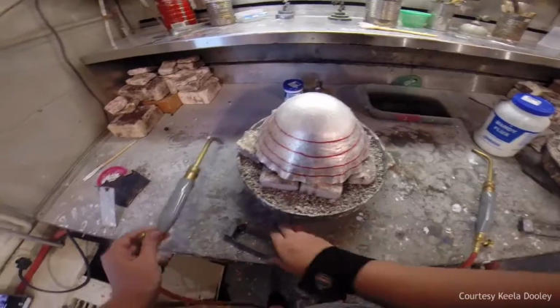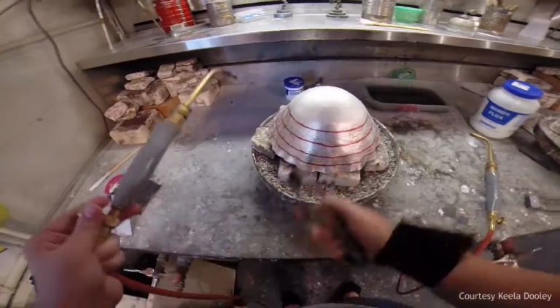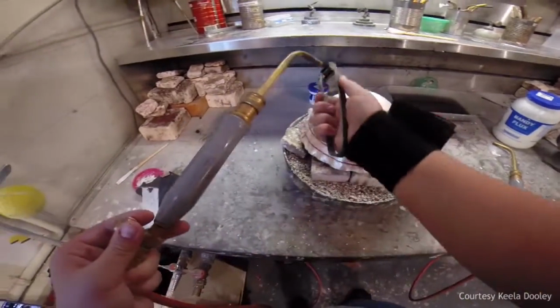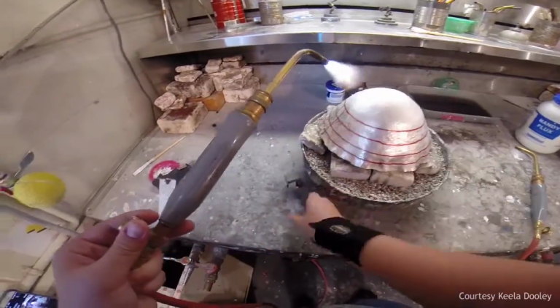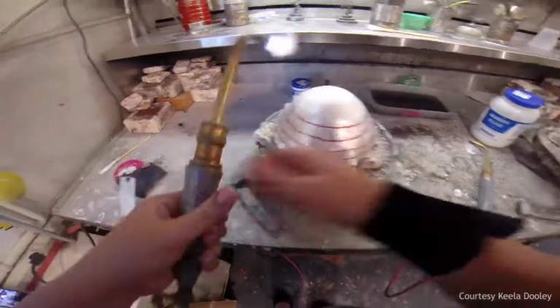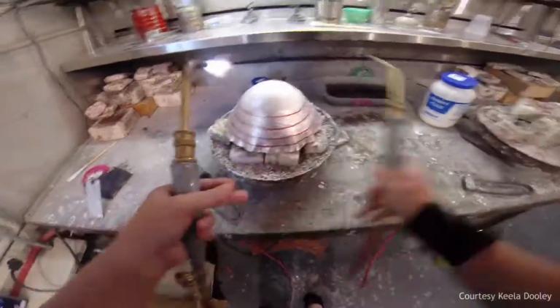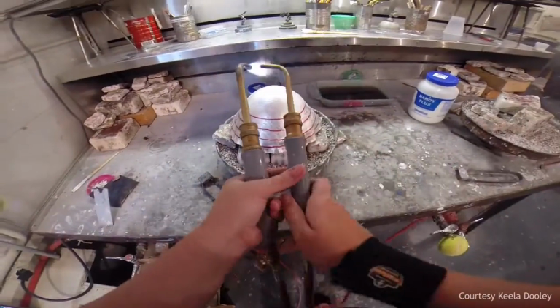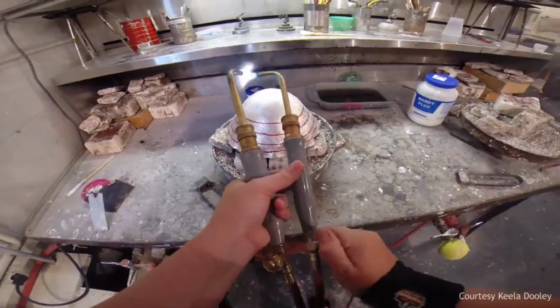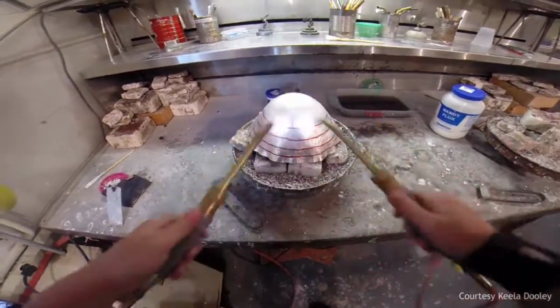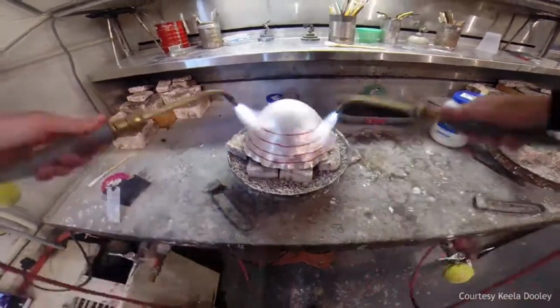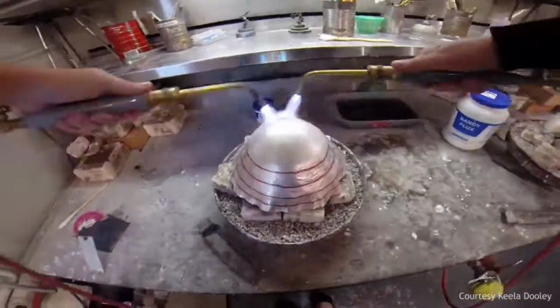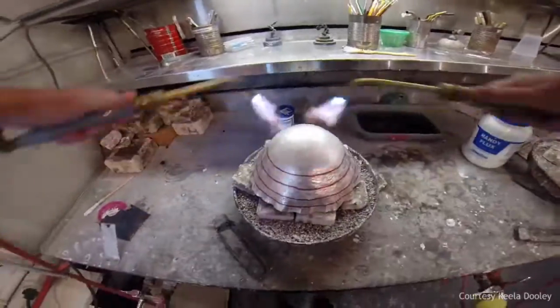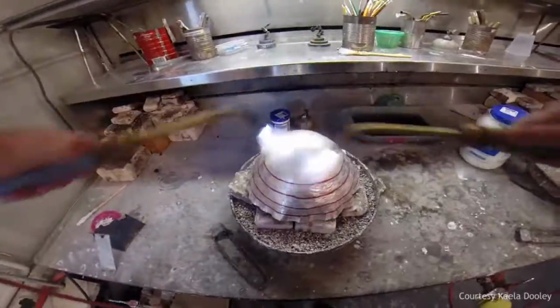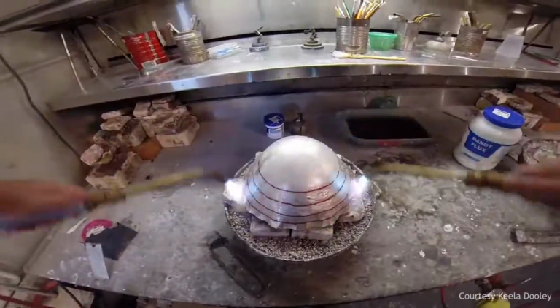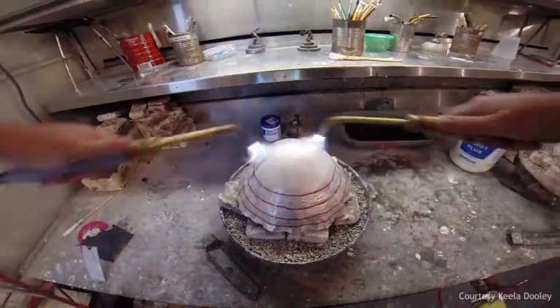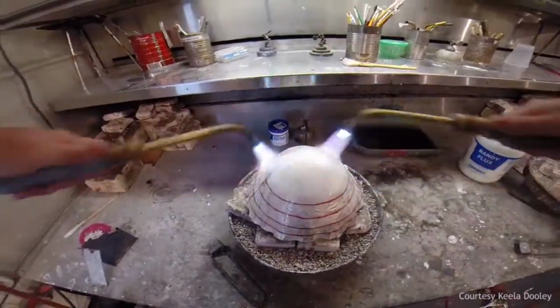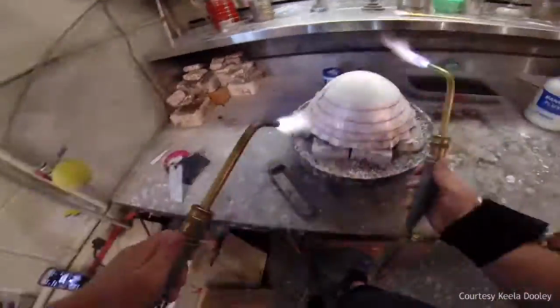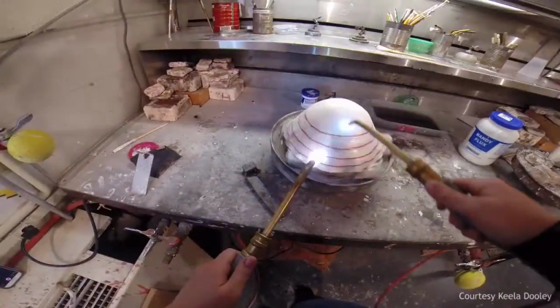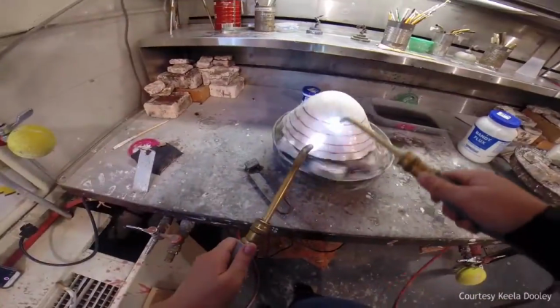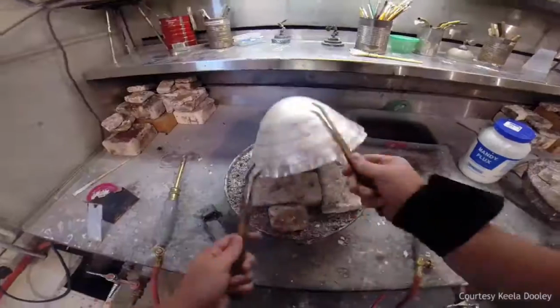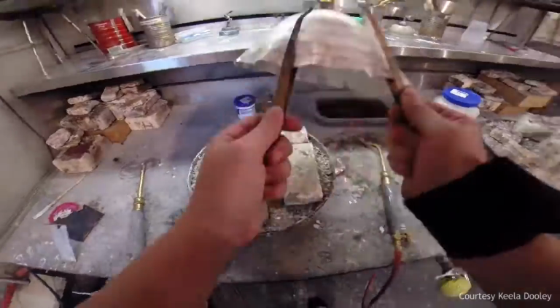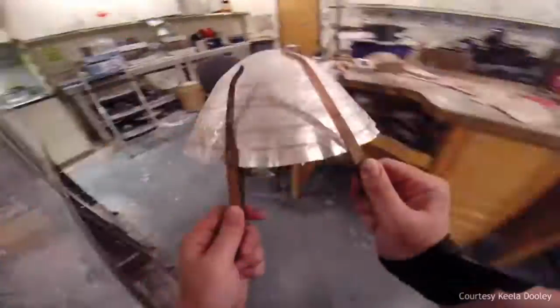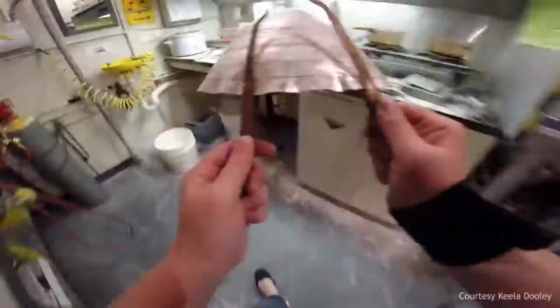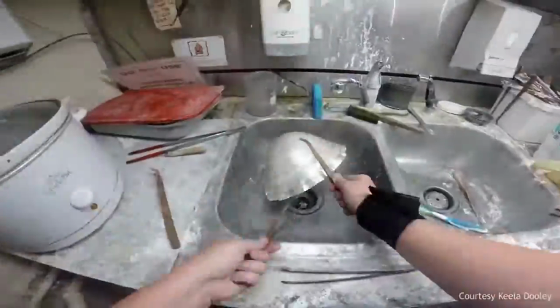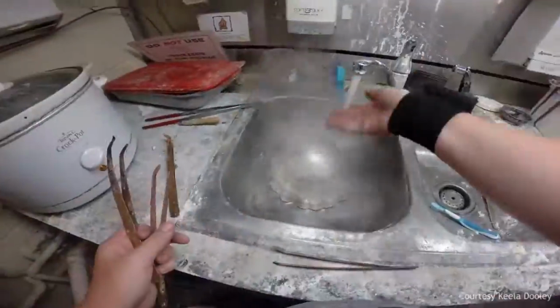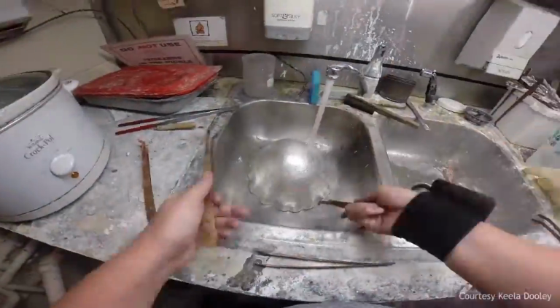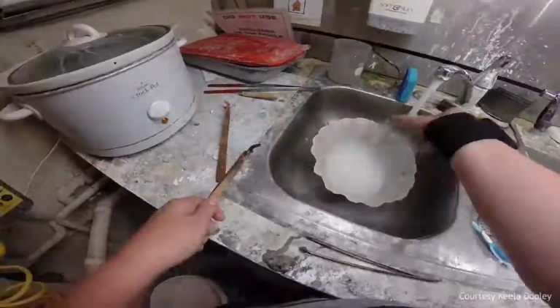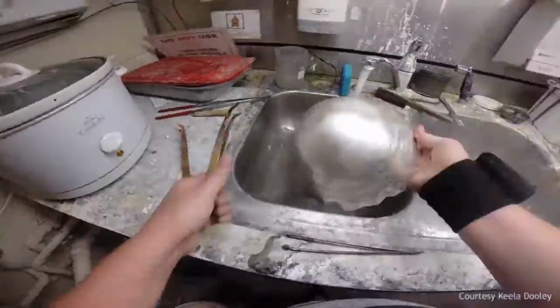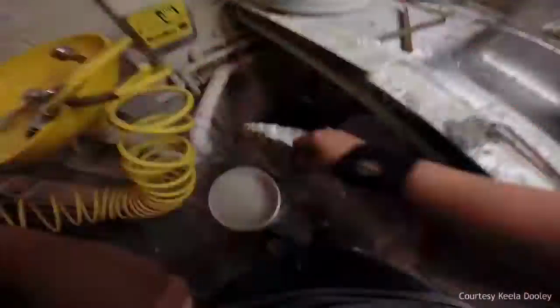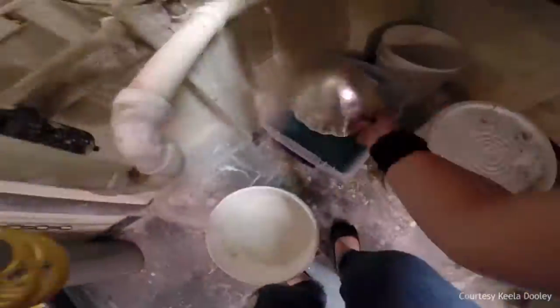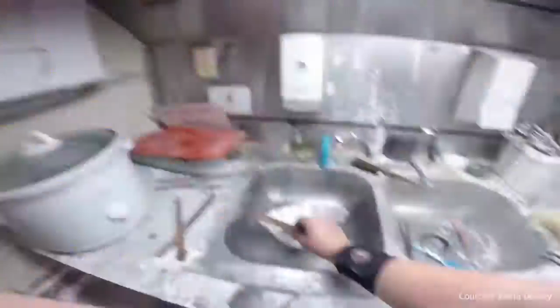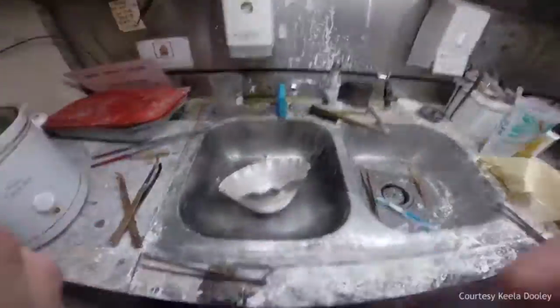Once finished with the body of the teapot, I will begin working on the spout, the handle, the lid, and the base, and then I will begin putting my artistic voice into the piece with many details.